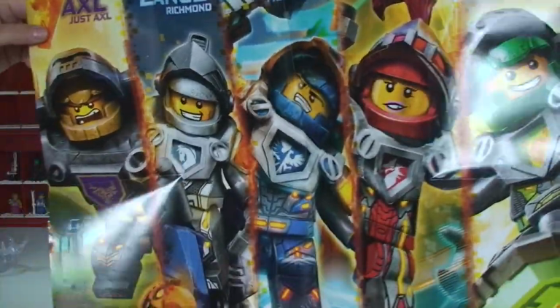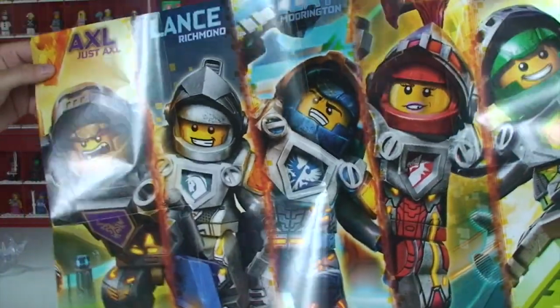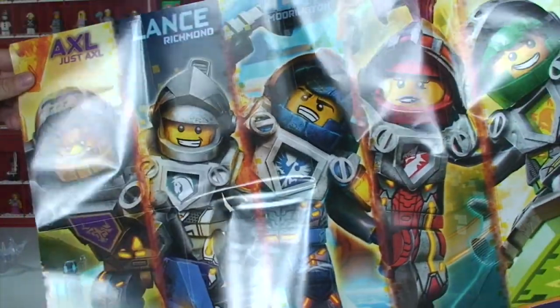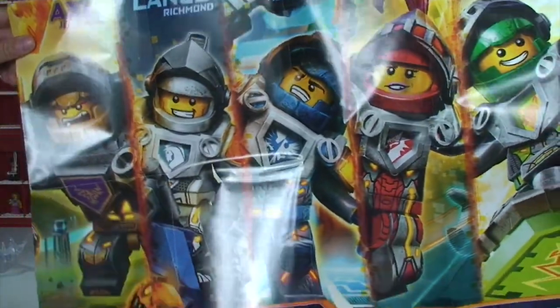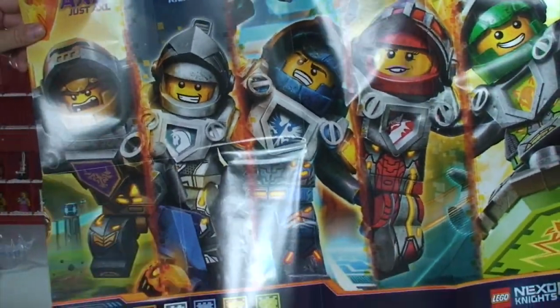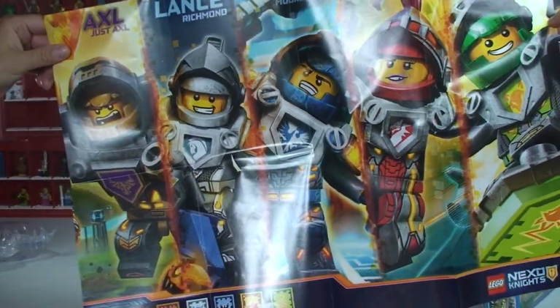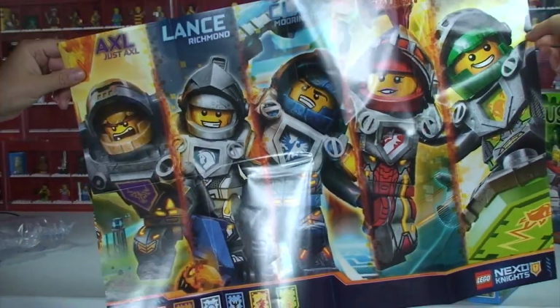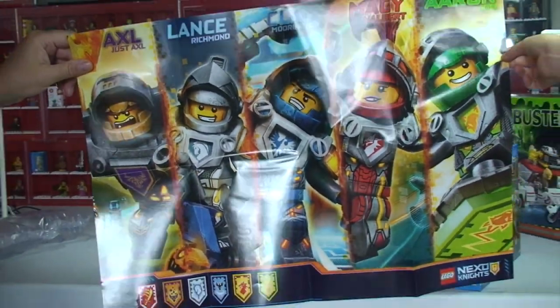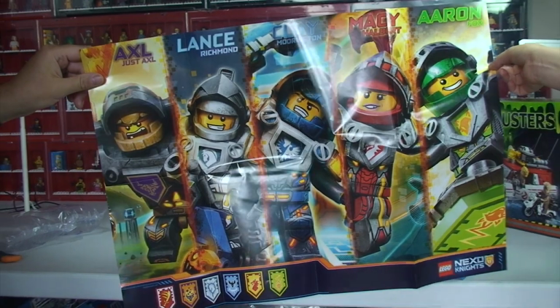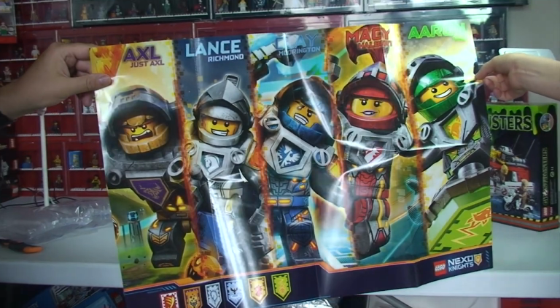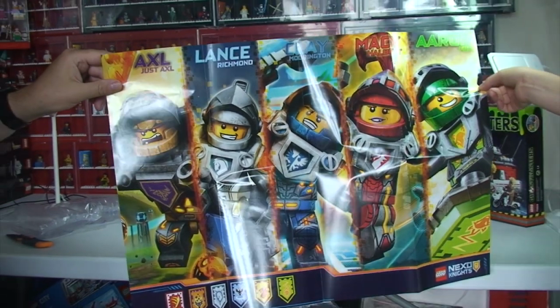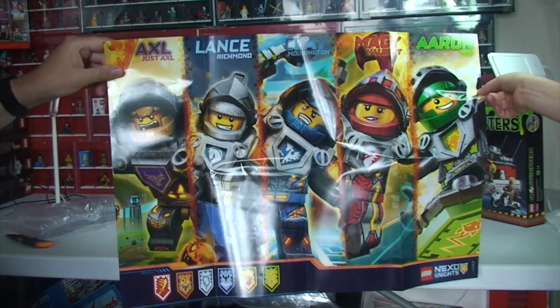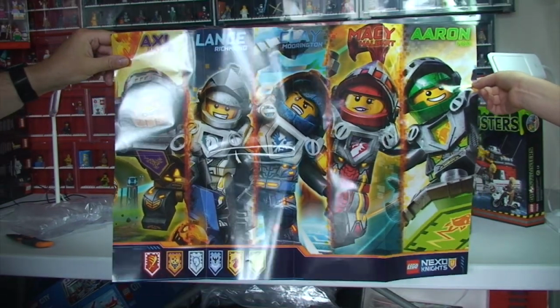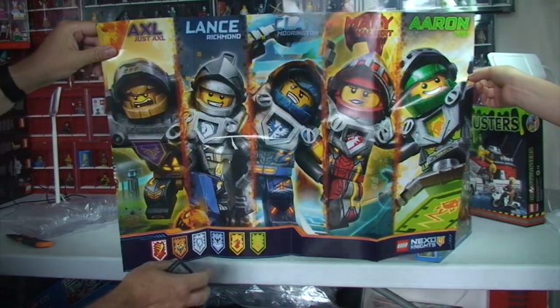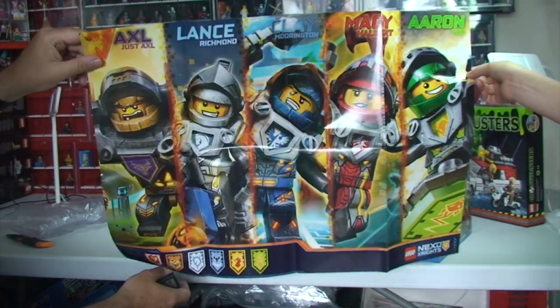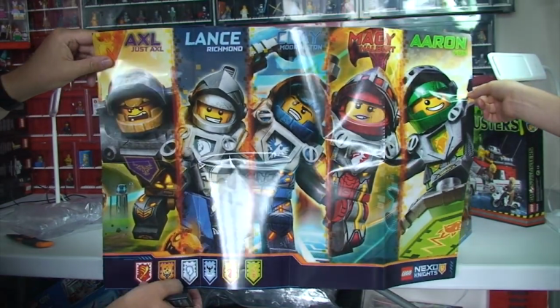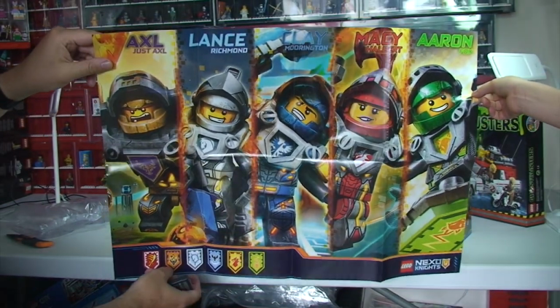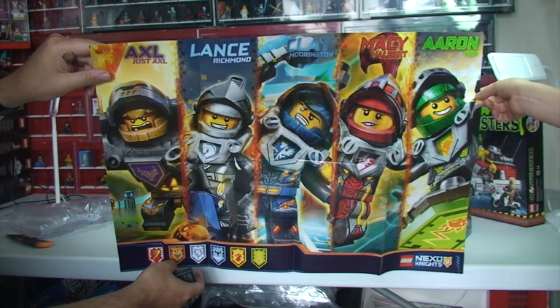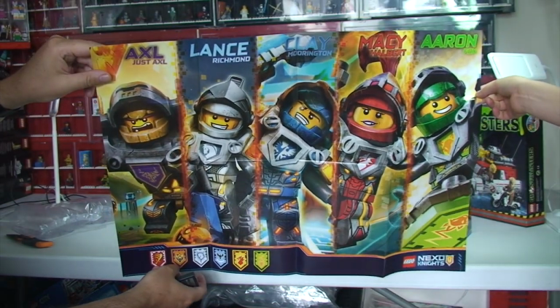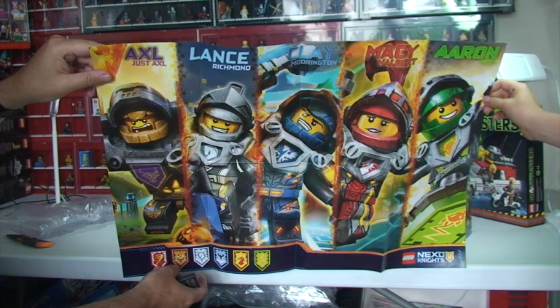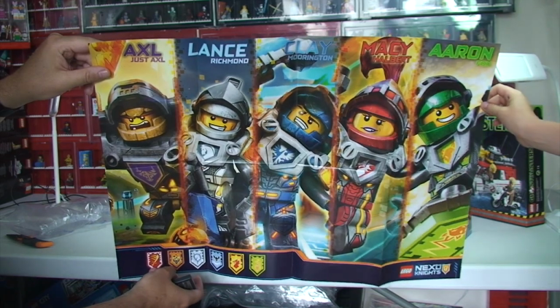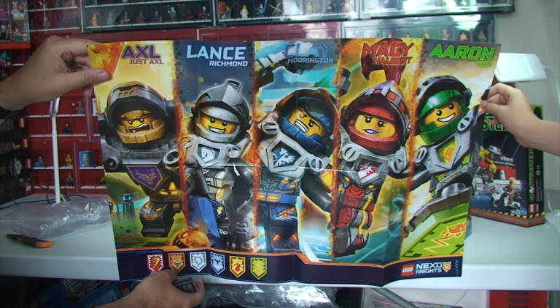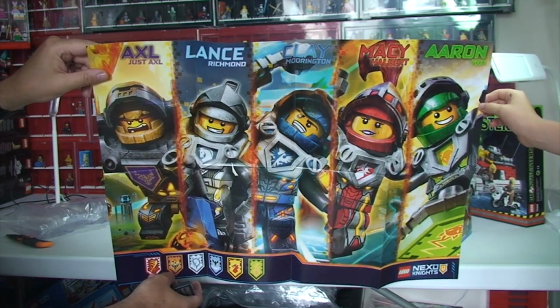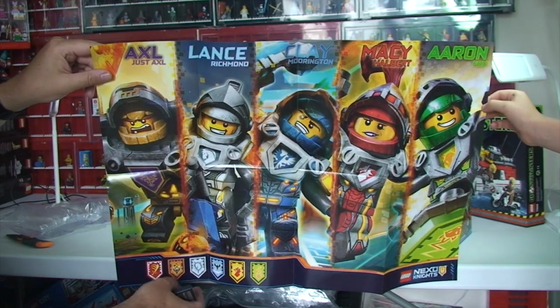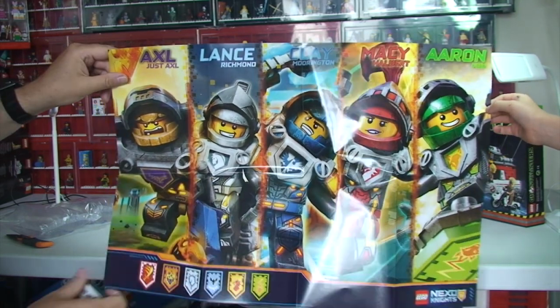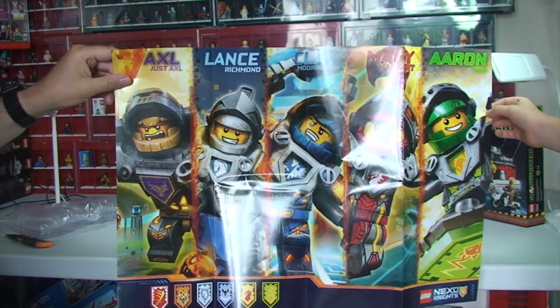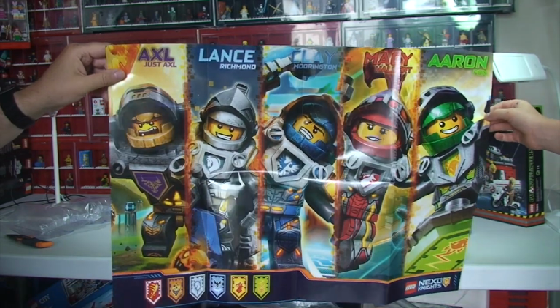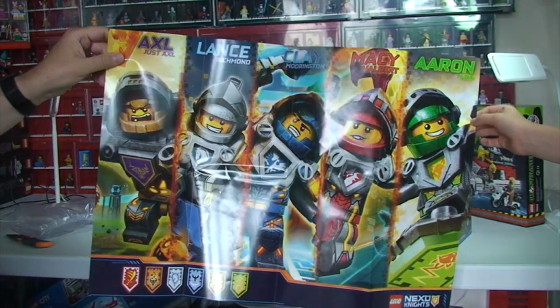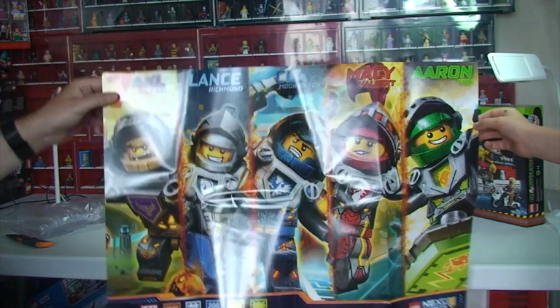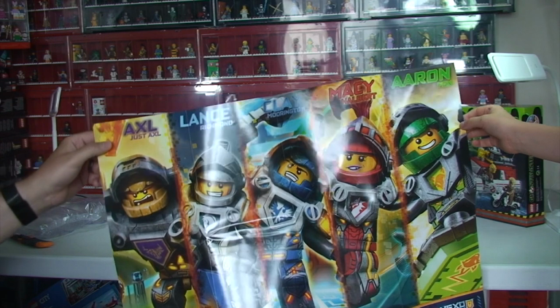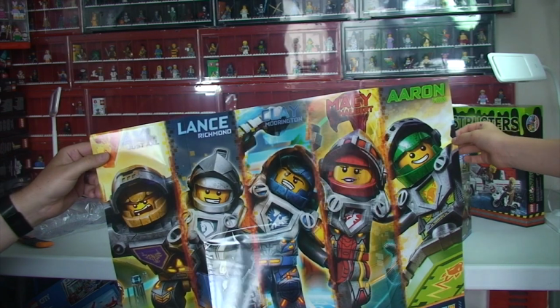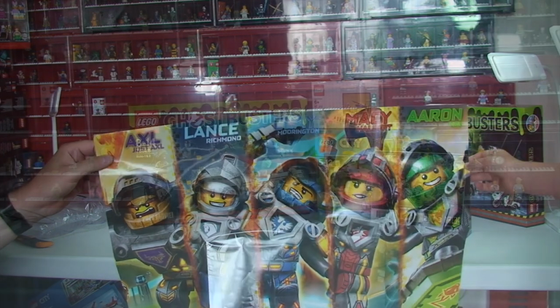Let's just zoom this camera out, actually. I like this TV show — I've seen it. A bit of shine there again from the reflection. There we go. So we've got the Nexo Knights poster. So that's what's in that box — let's get the next one up.